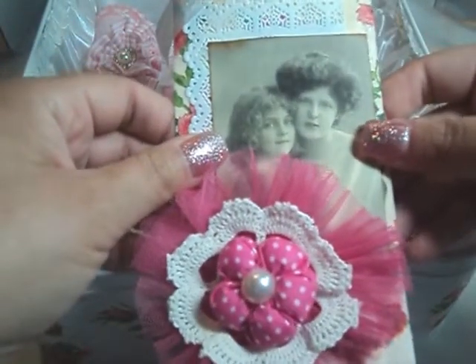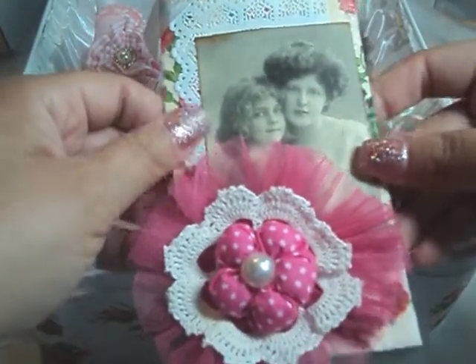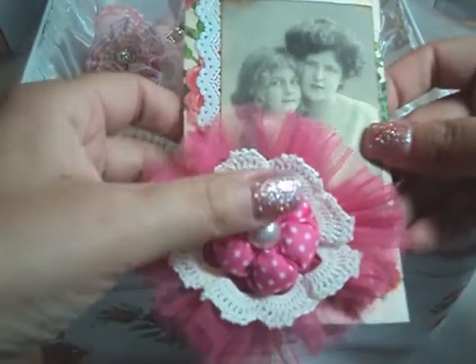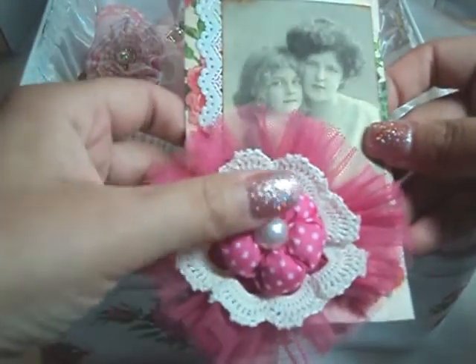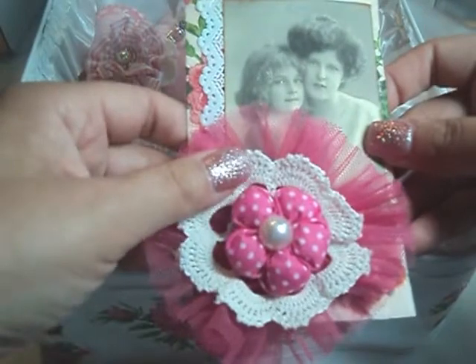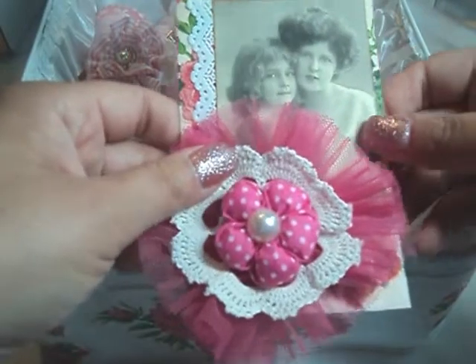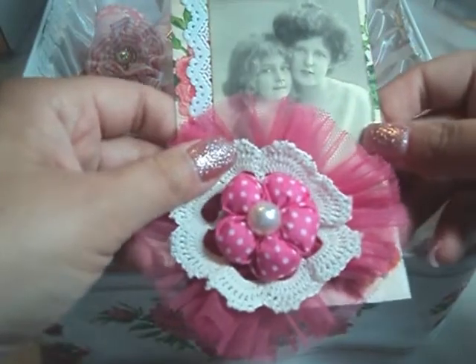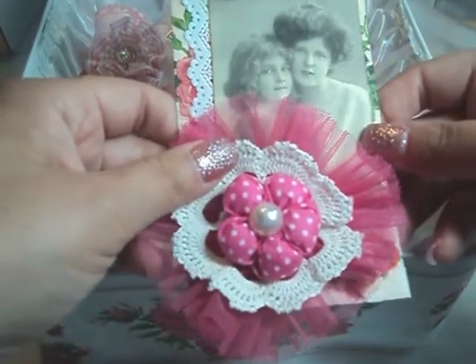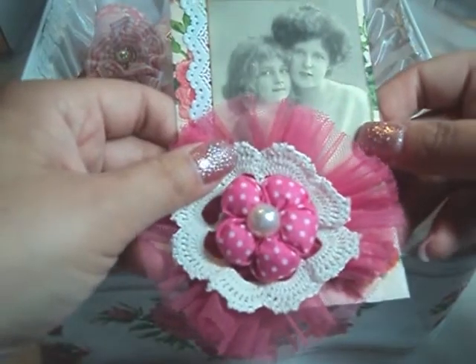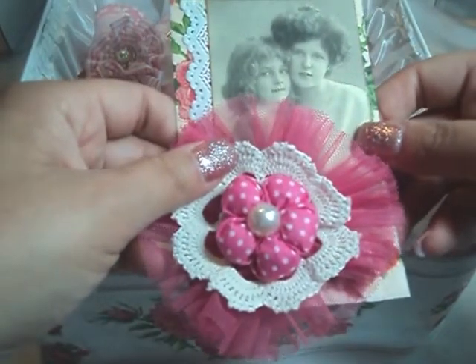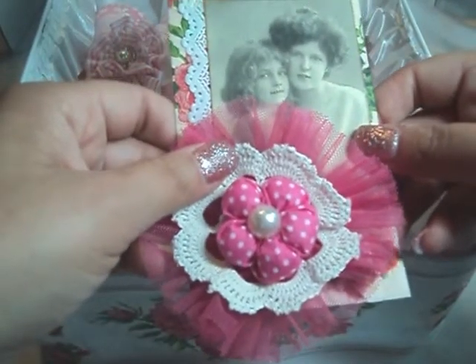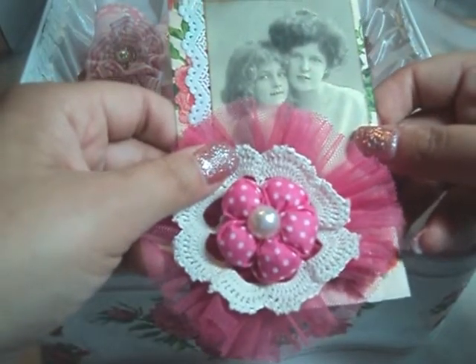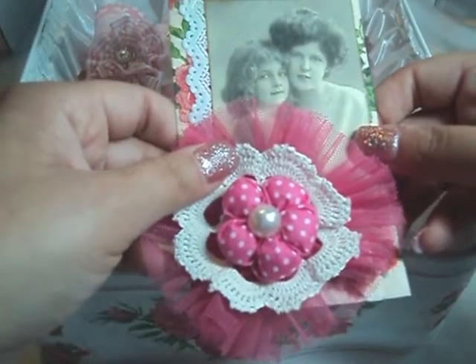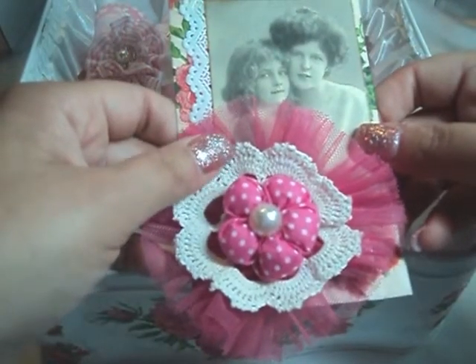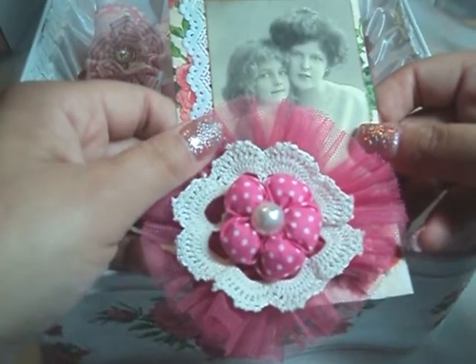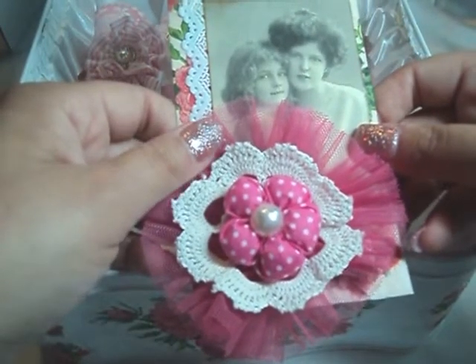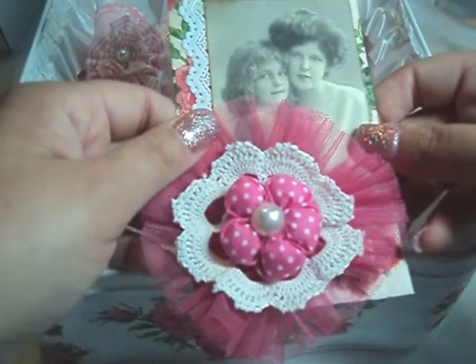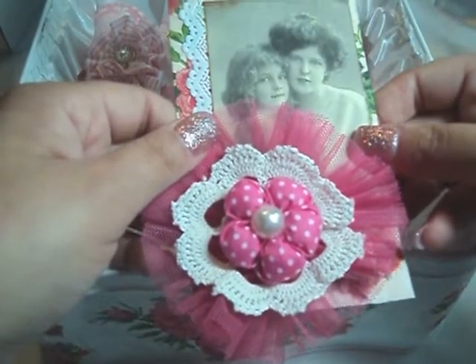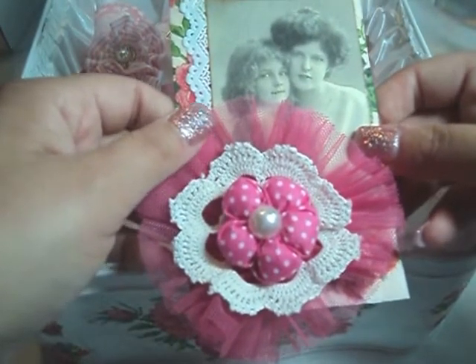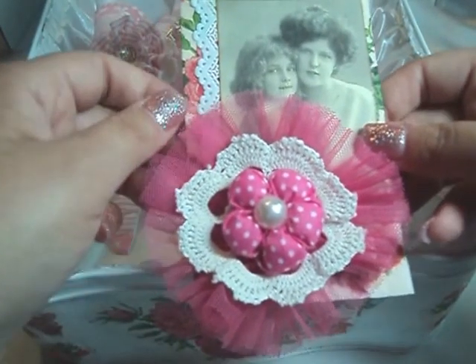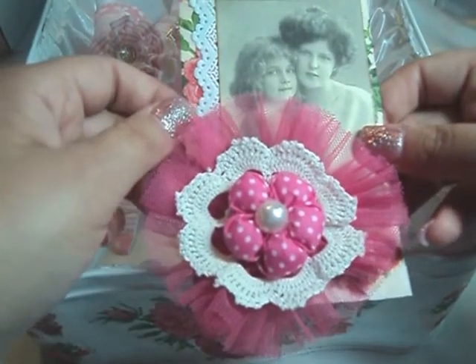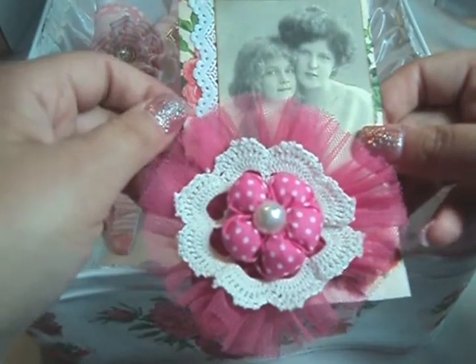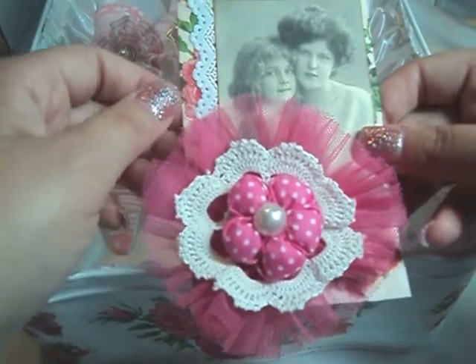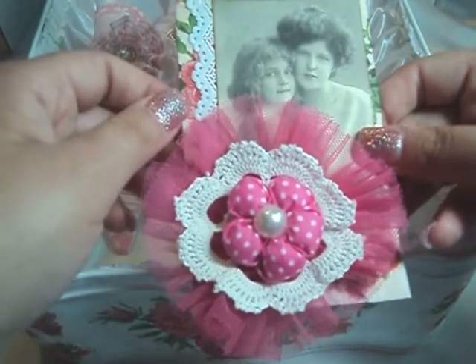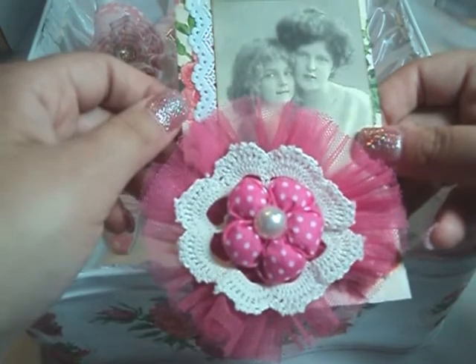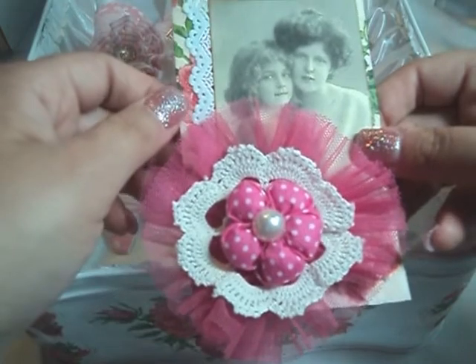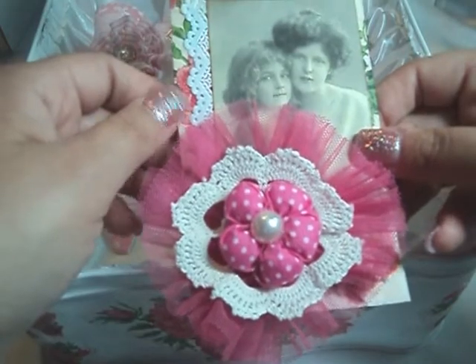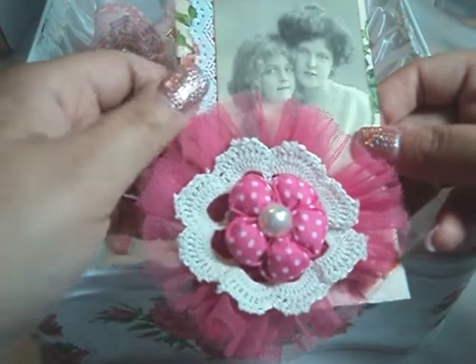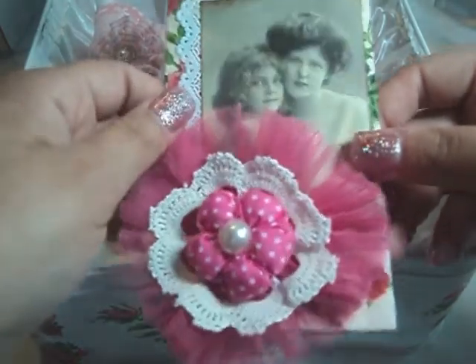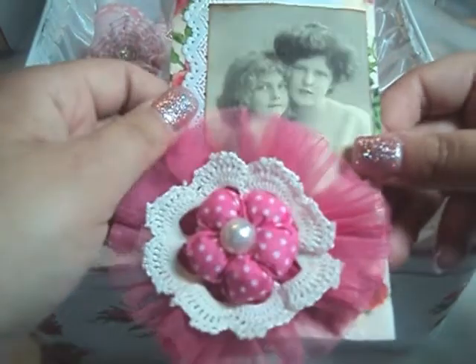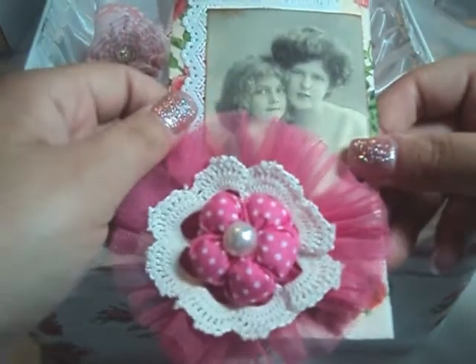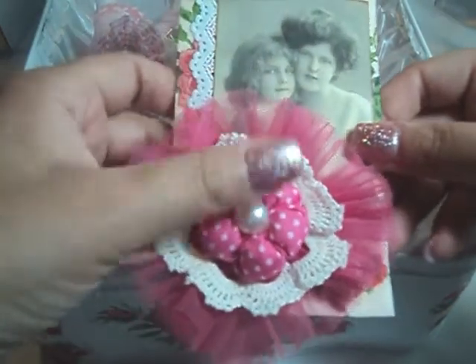These would be great just to give as is, or to put in a treat bag, even to put in a mini album or a junk journal. I mean, these have a million uses.